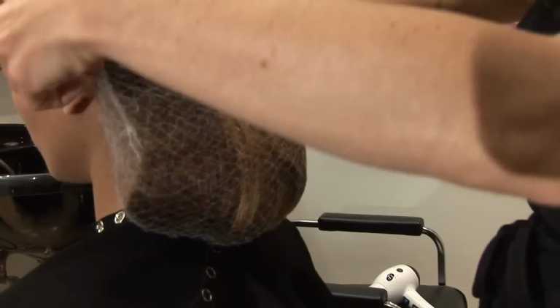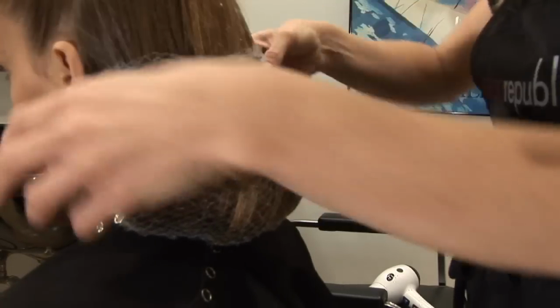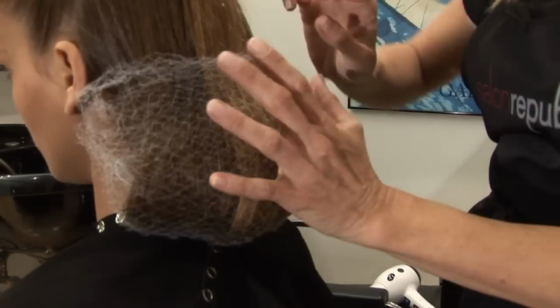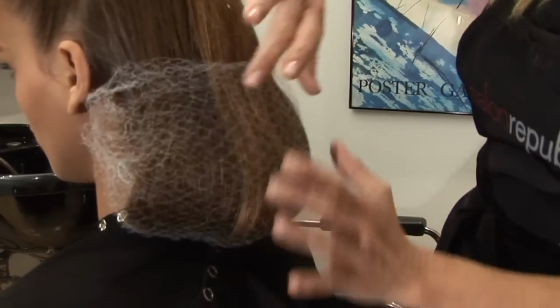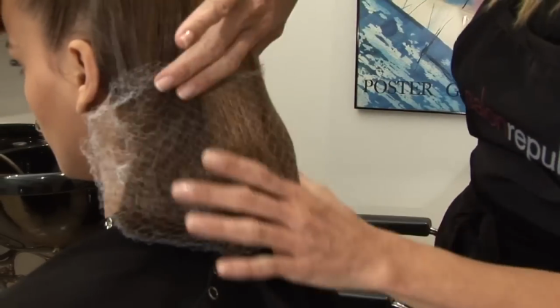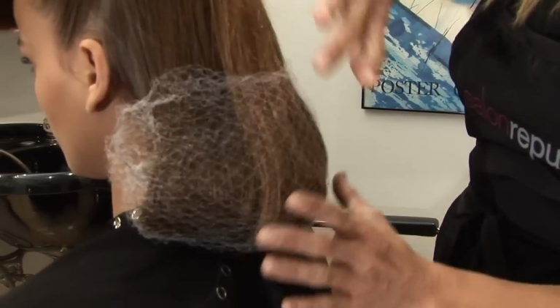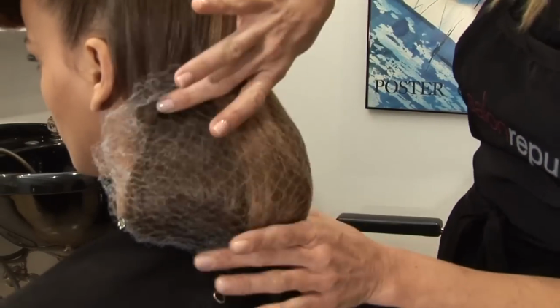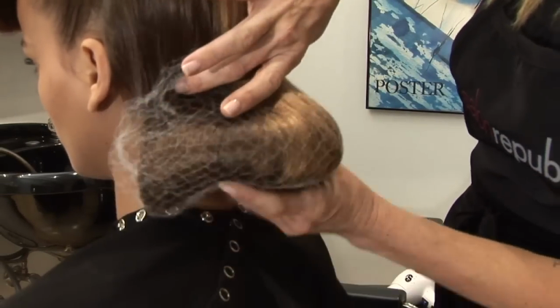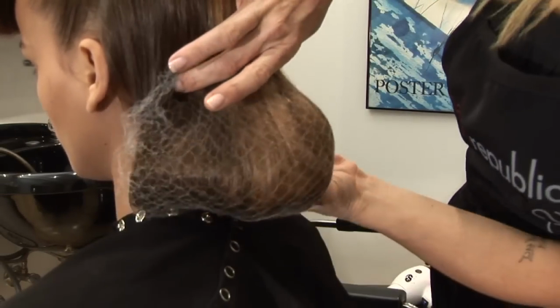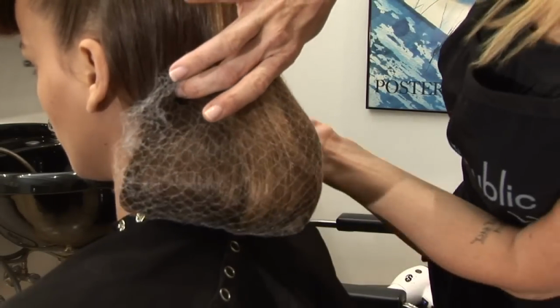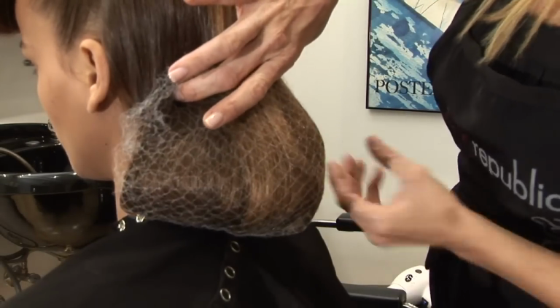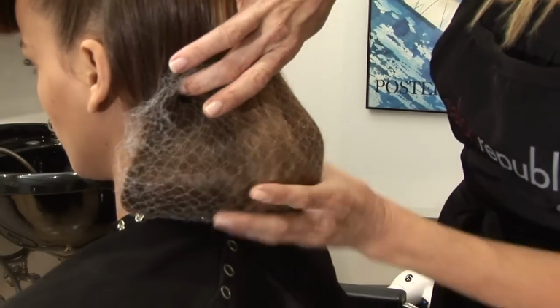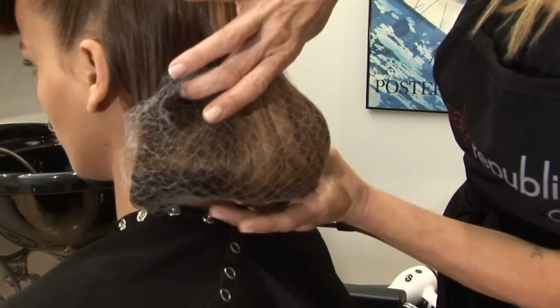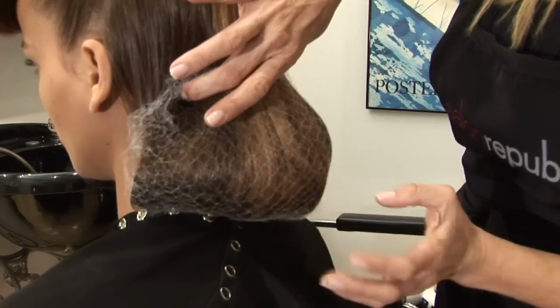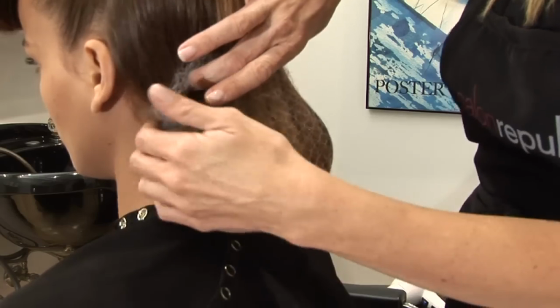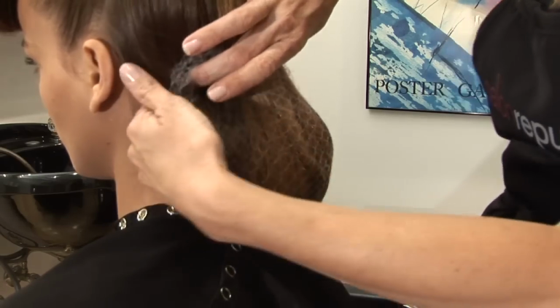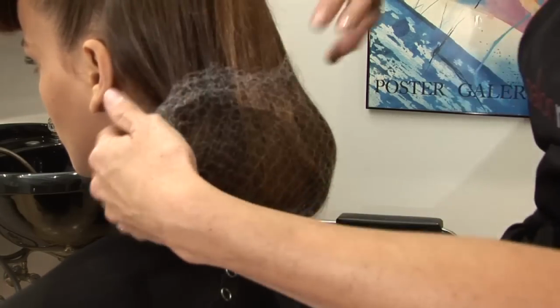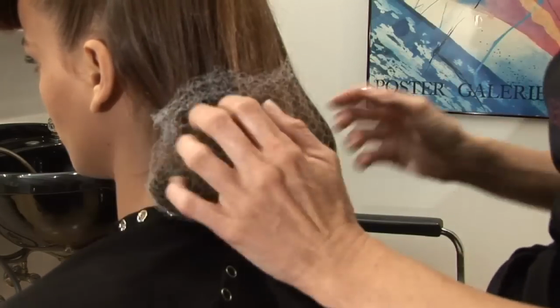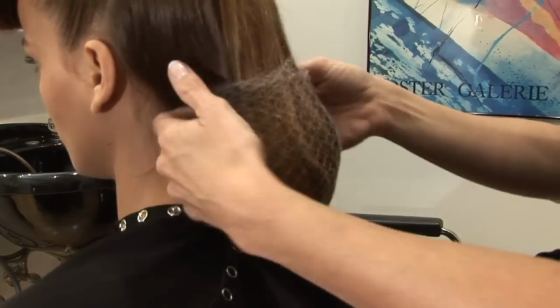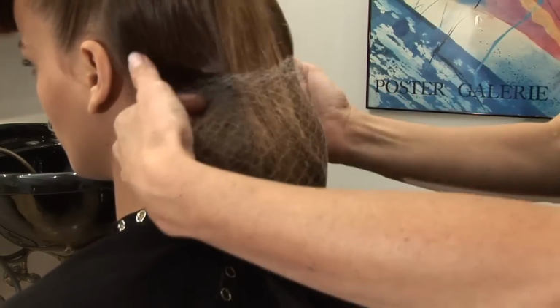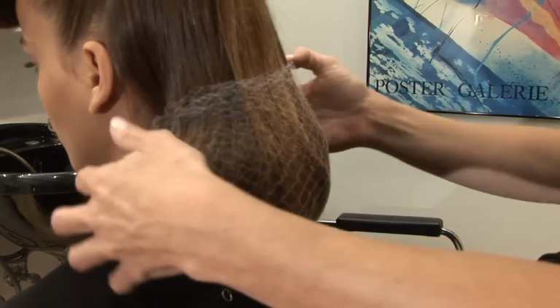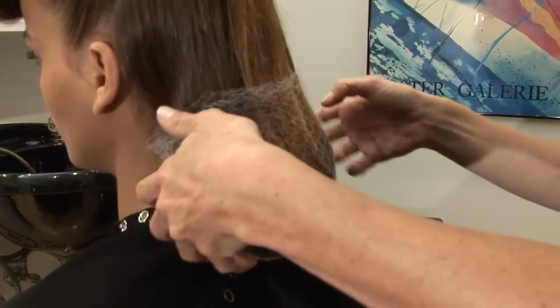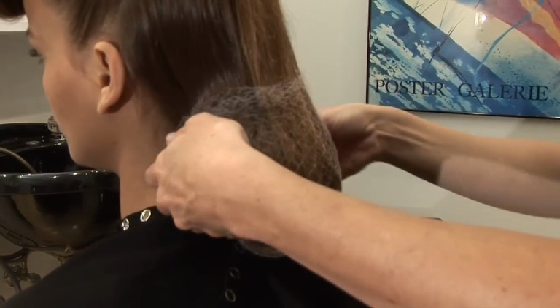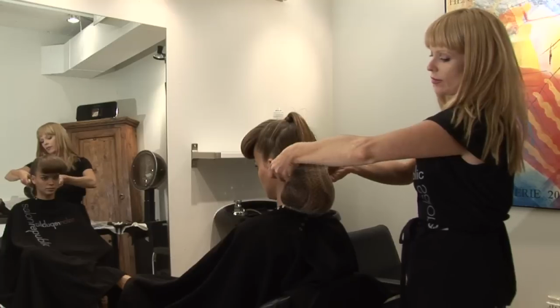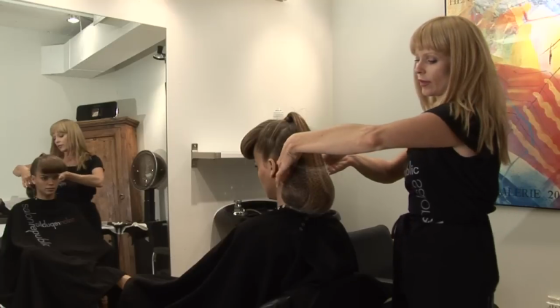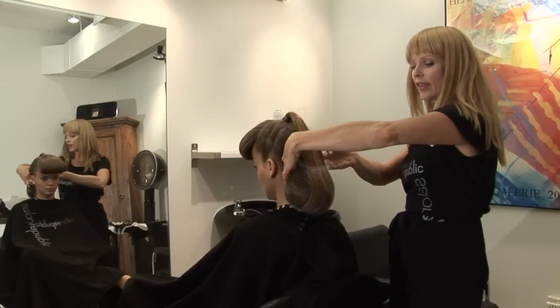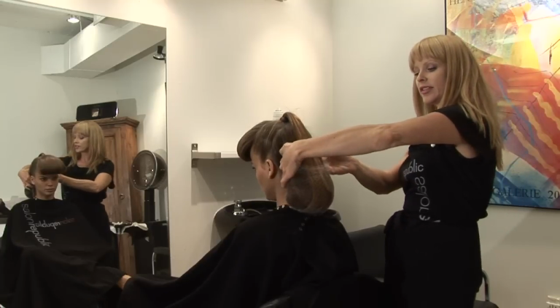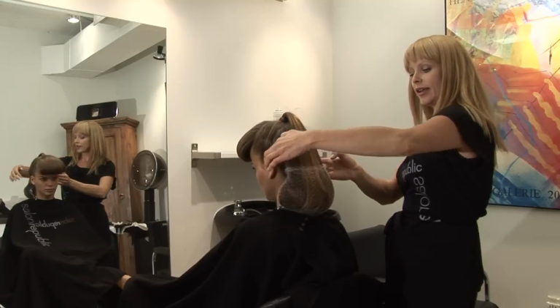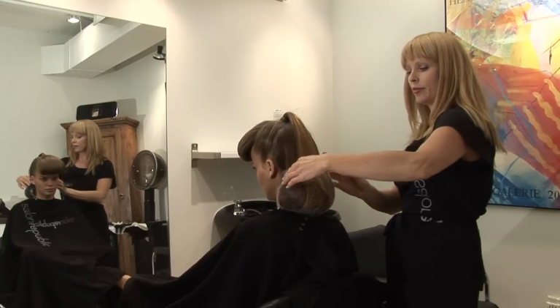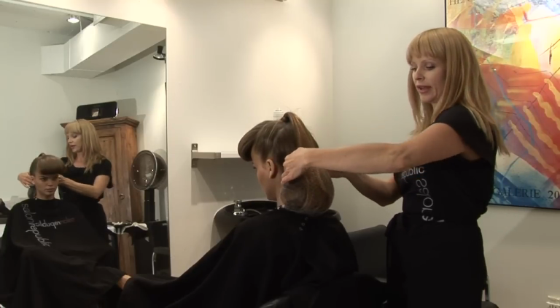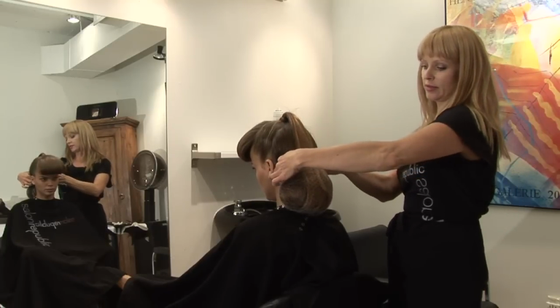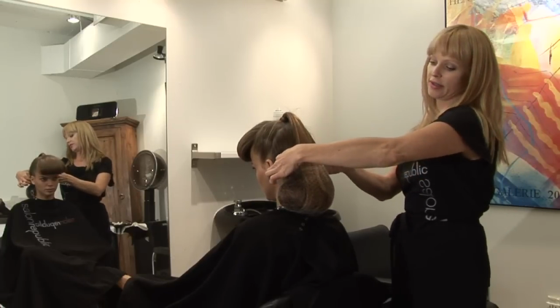You want to stretch the hair net so that it gets in the form and shape that you want. Then we'll take it and pin it into place.